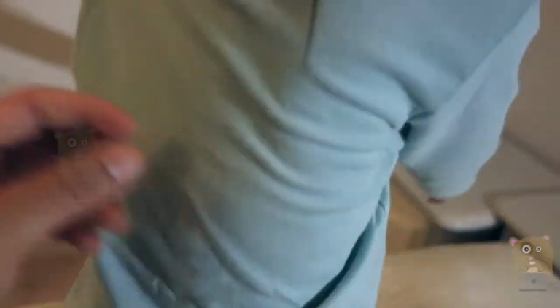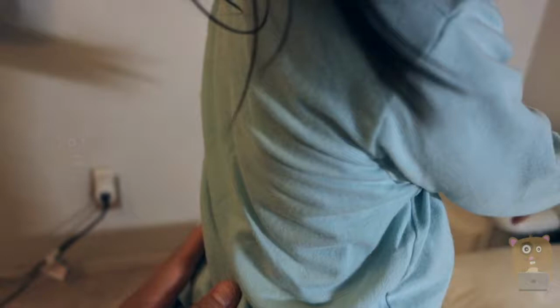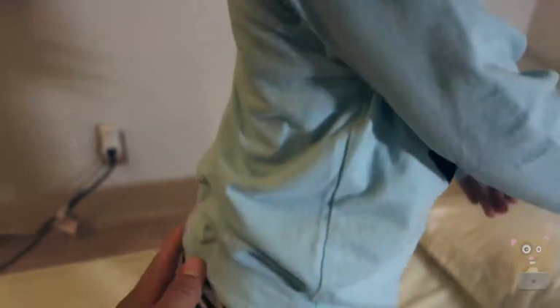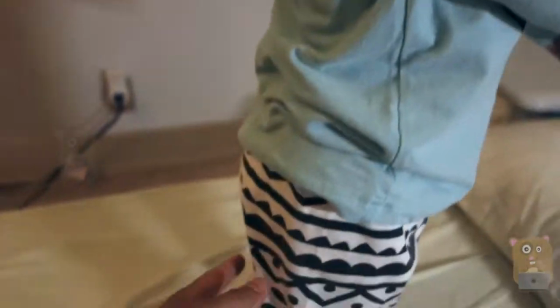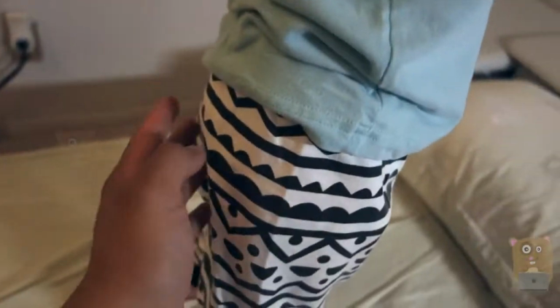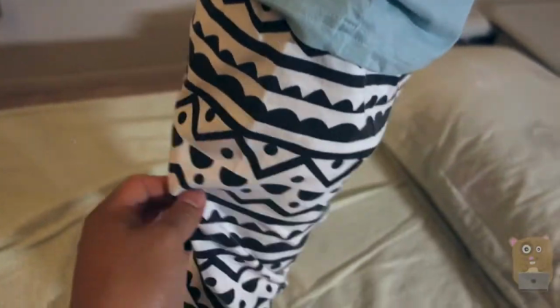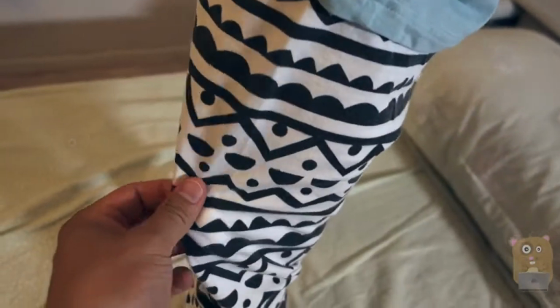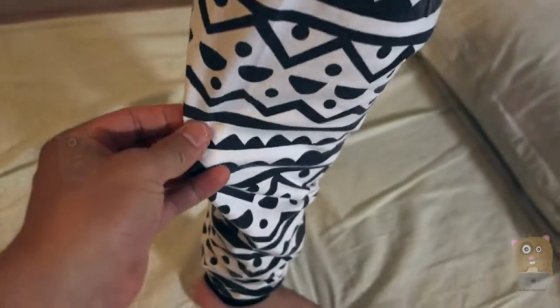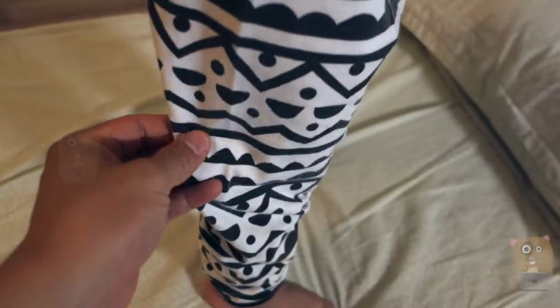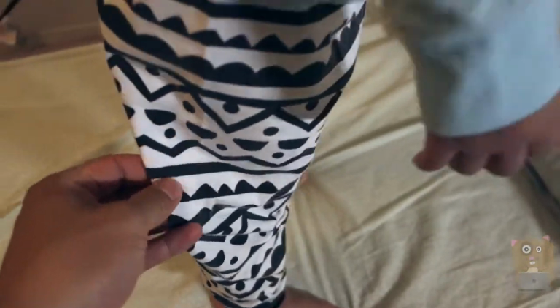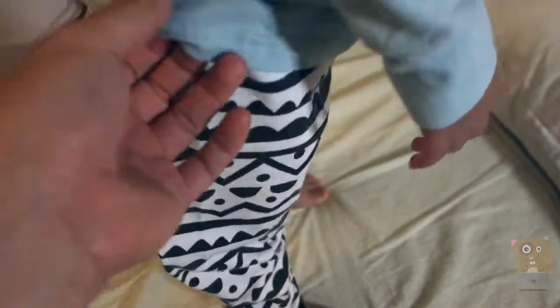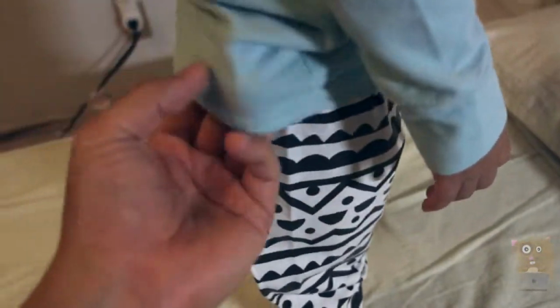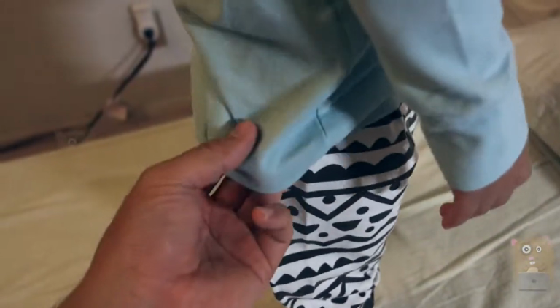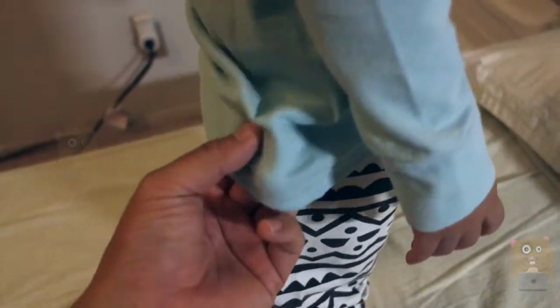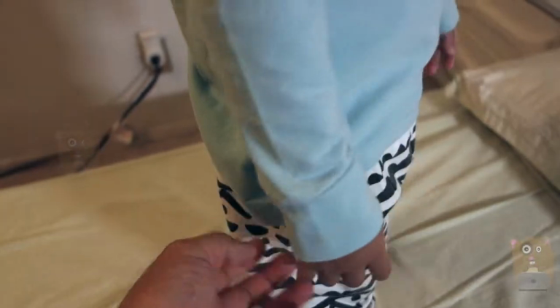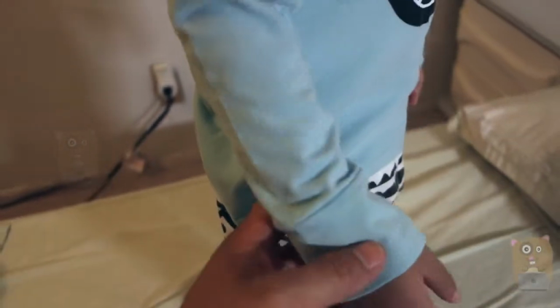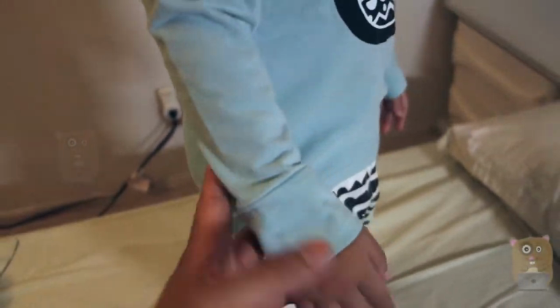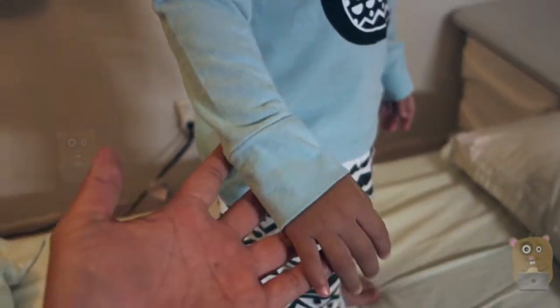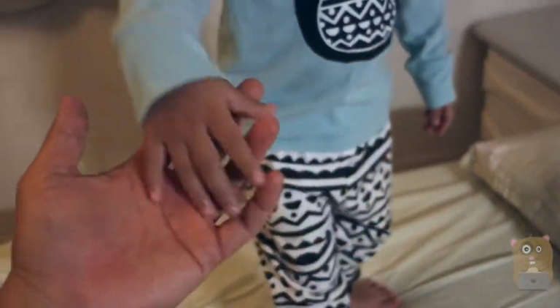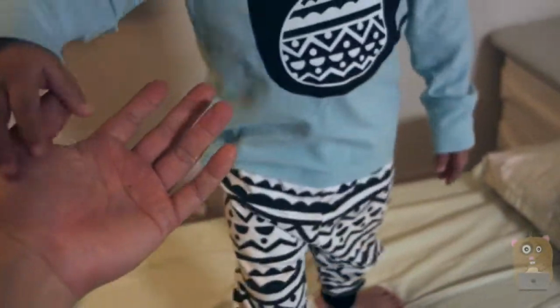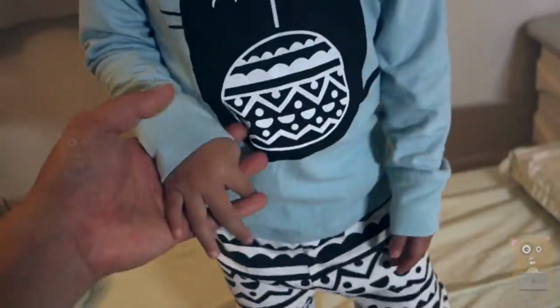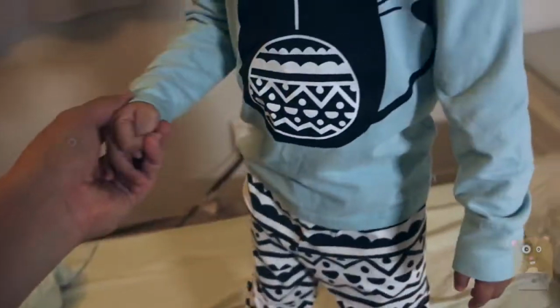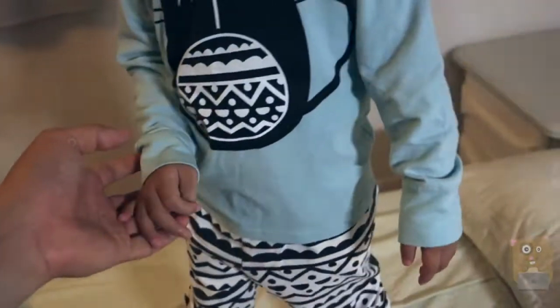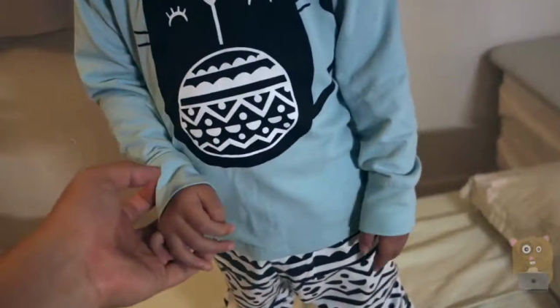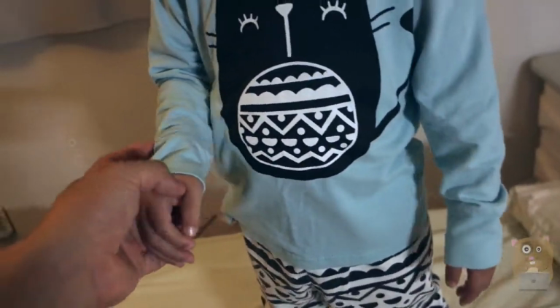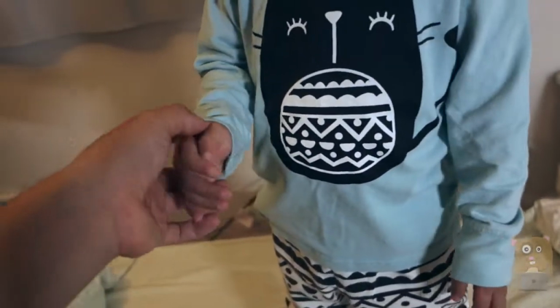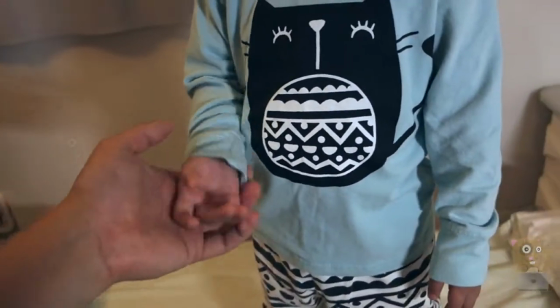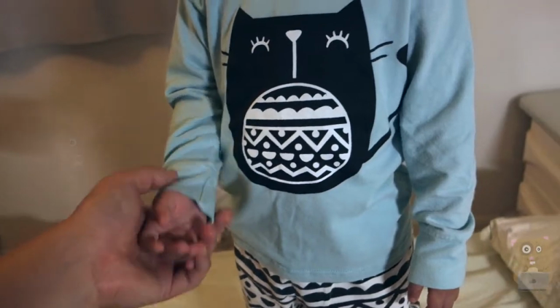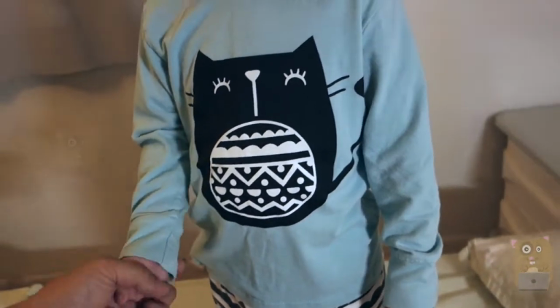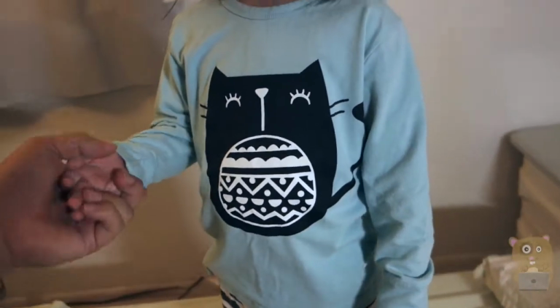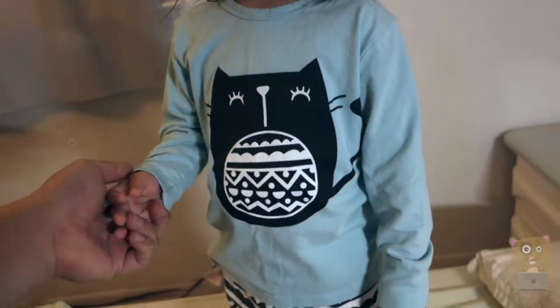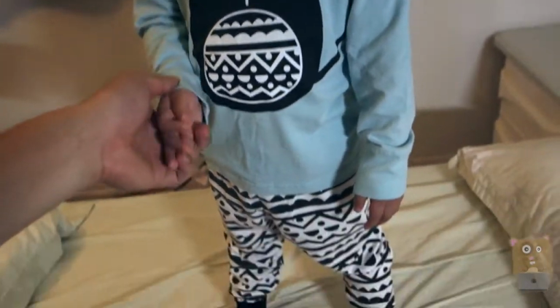Turn to the back — no back design. The pants are thin. It's summer right now in Jersey, but we're still wearing this because our air conditioner is turned on.